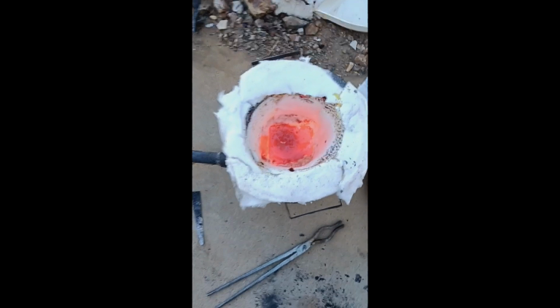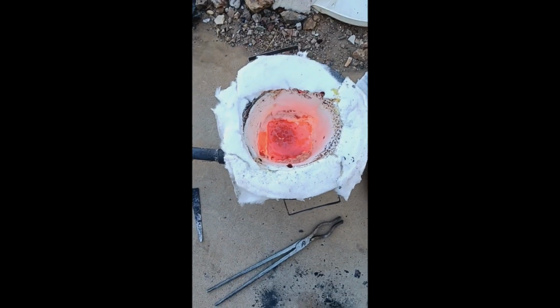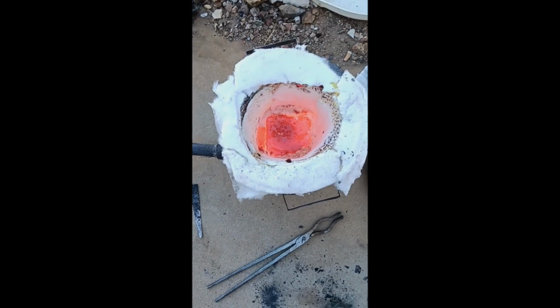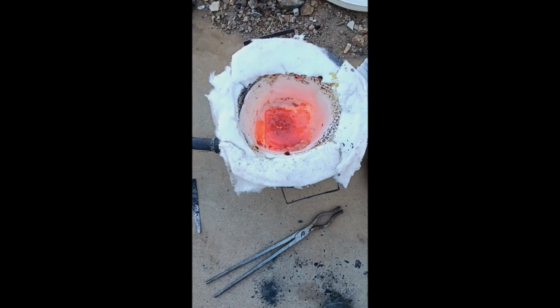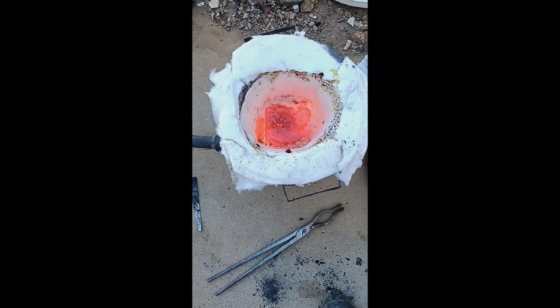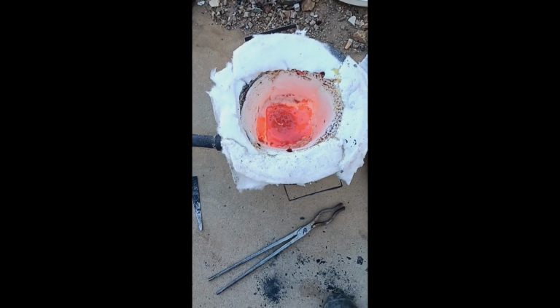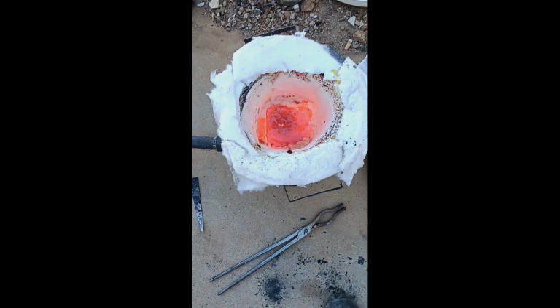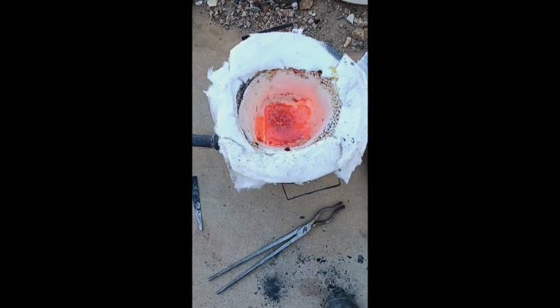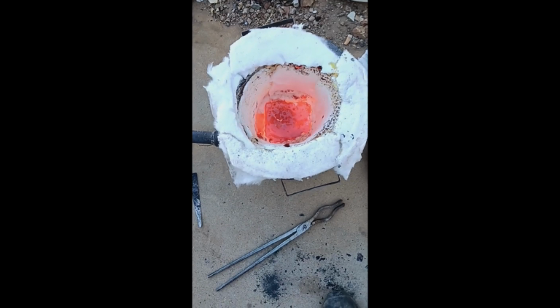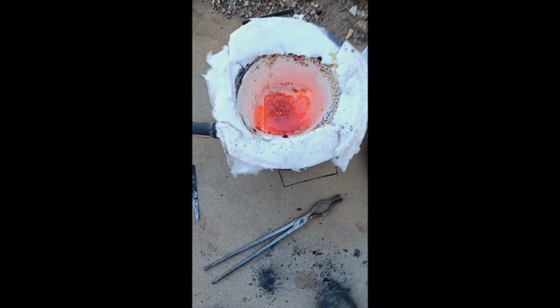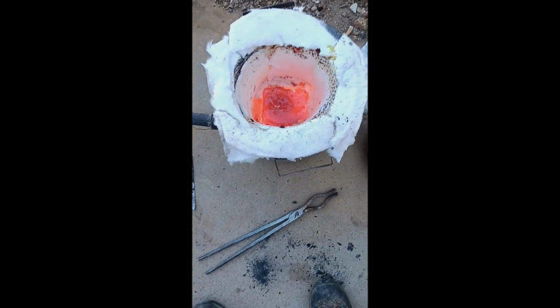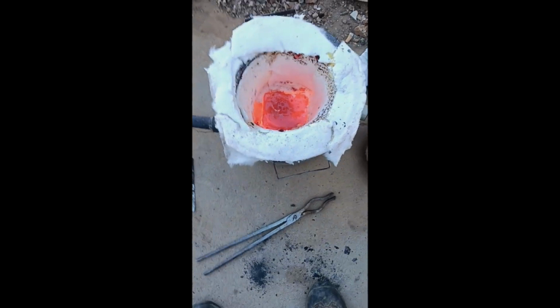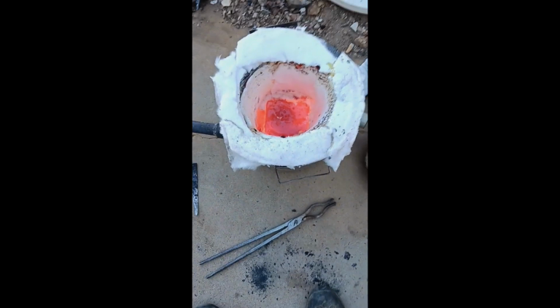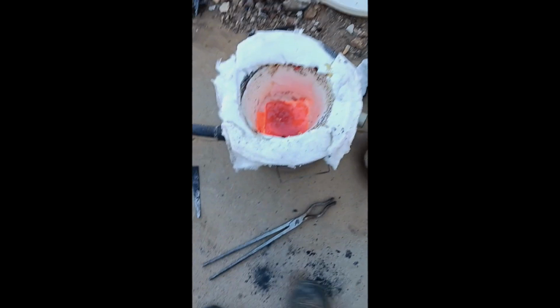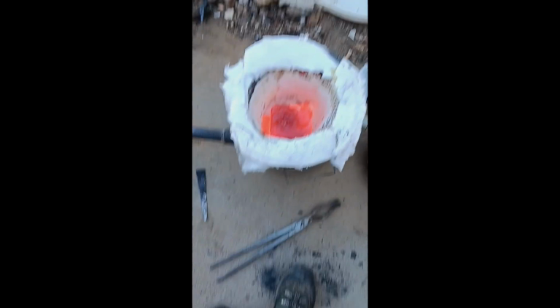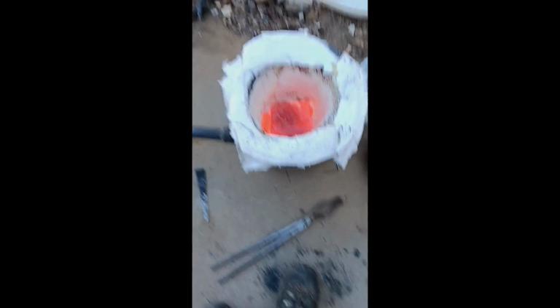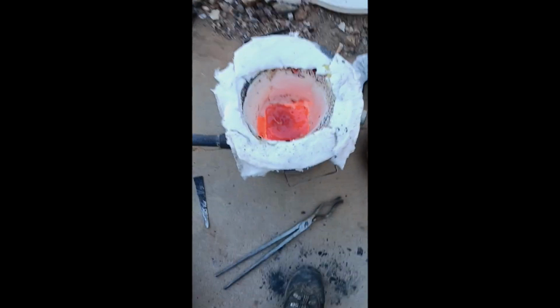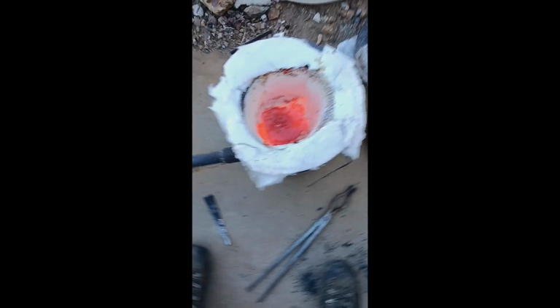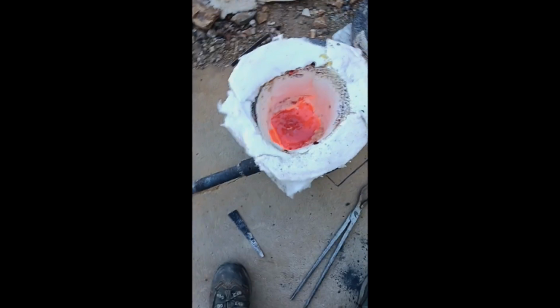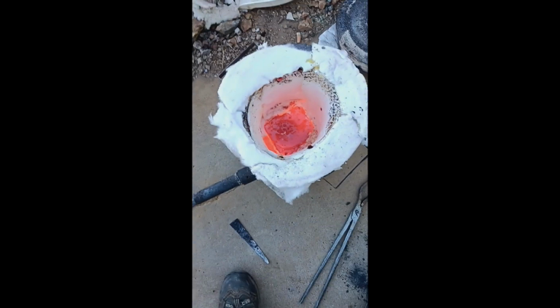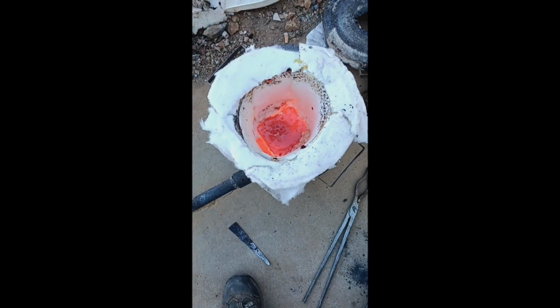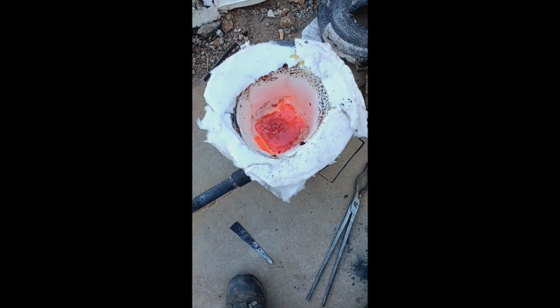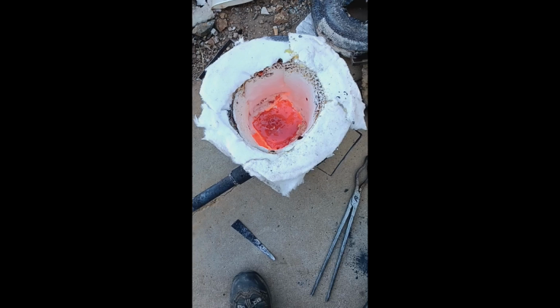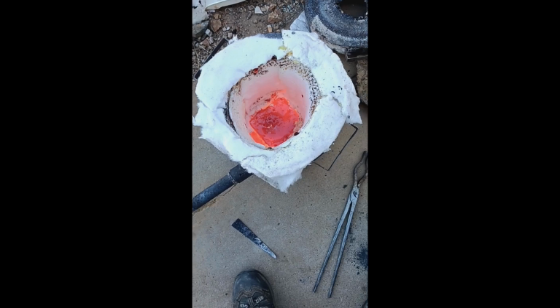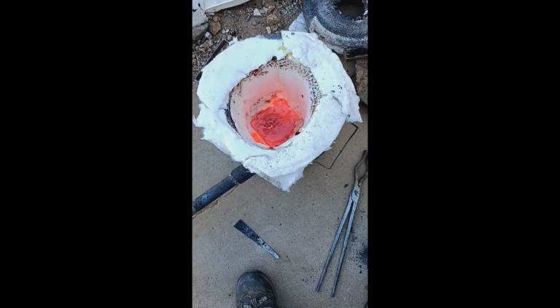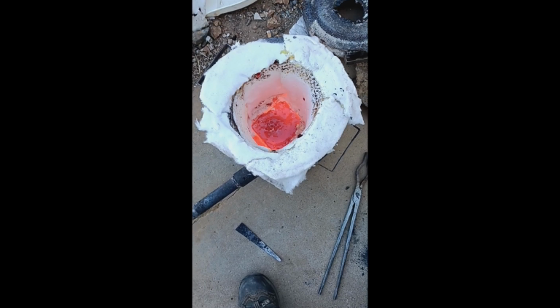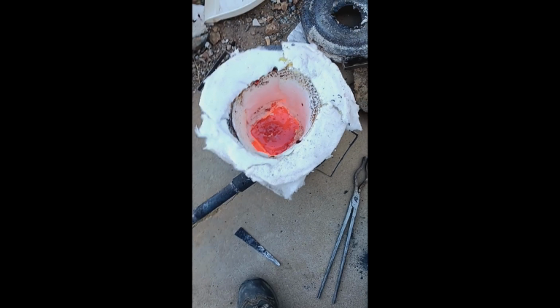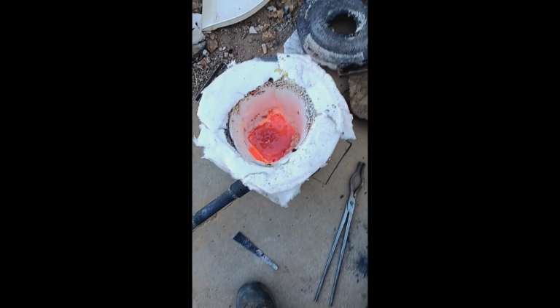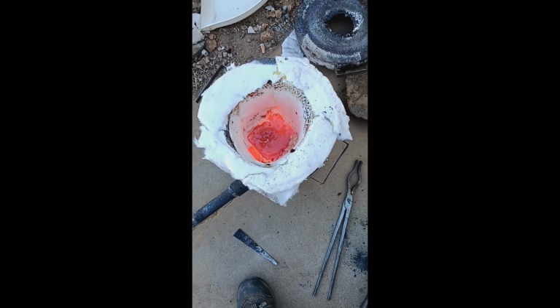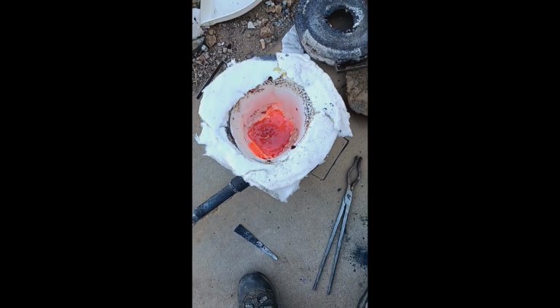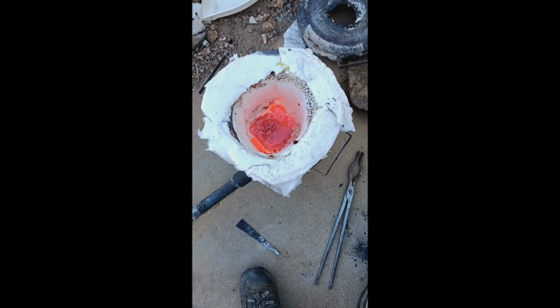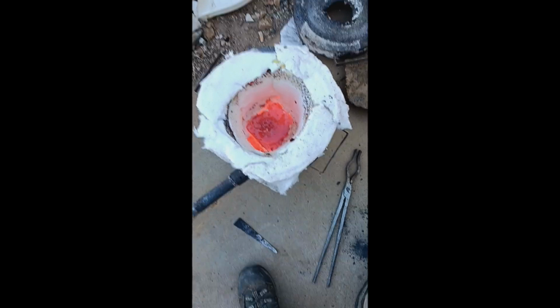I have to repair the furnace almost every time I use it — cheap Chinese one. The burner is really what matters.